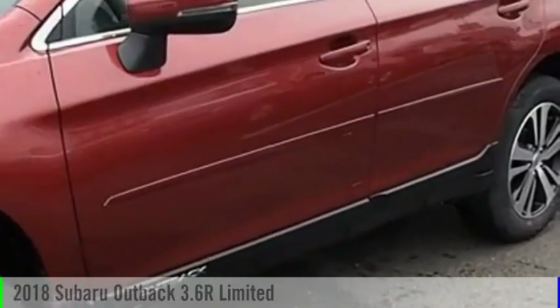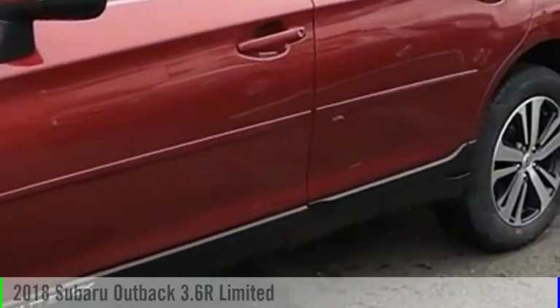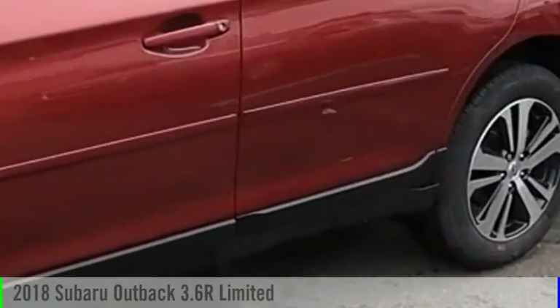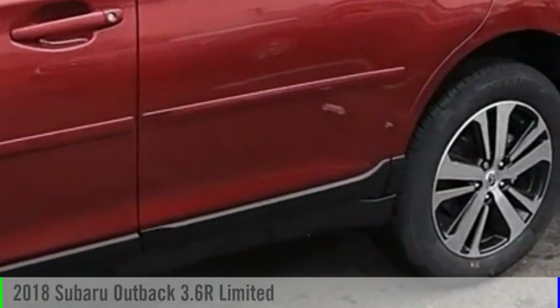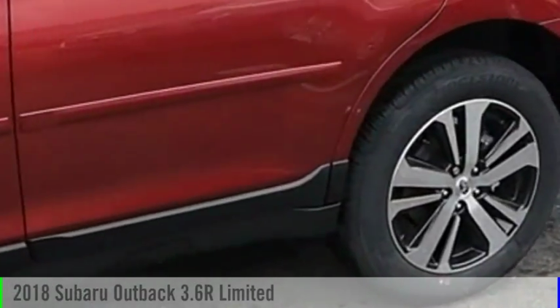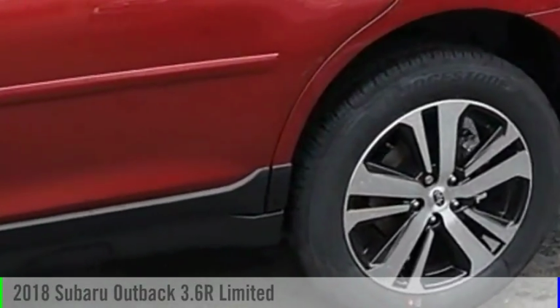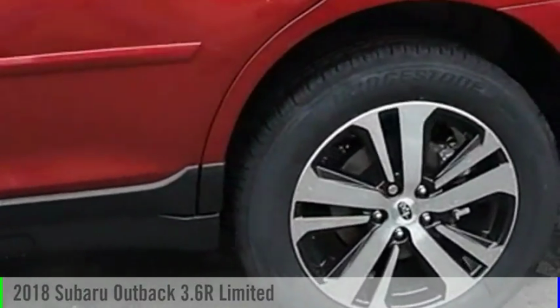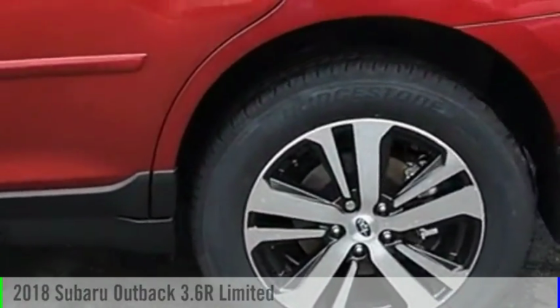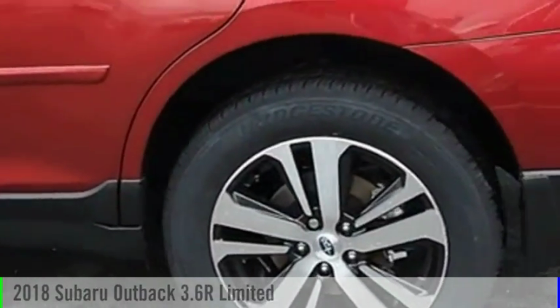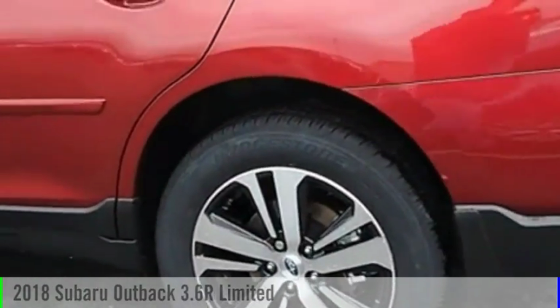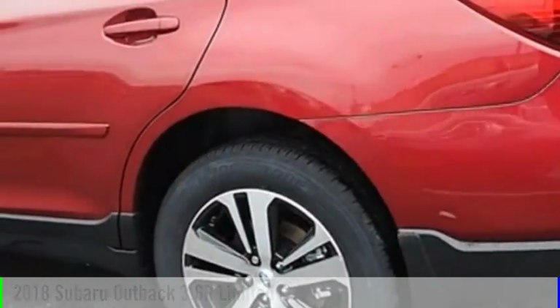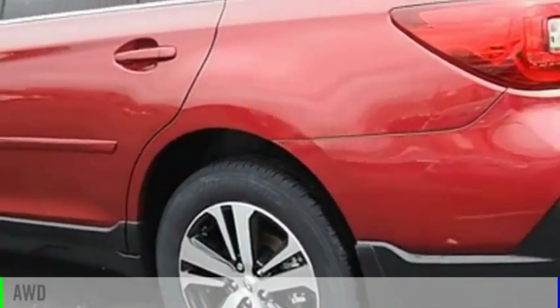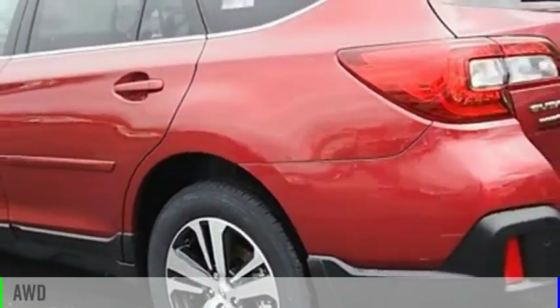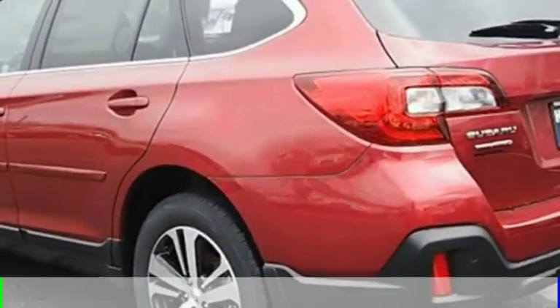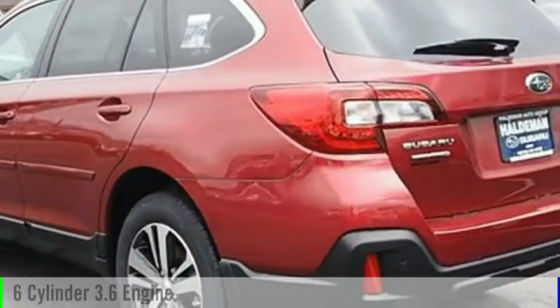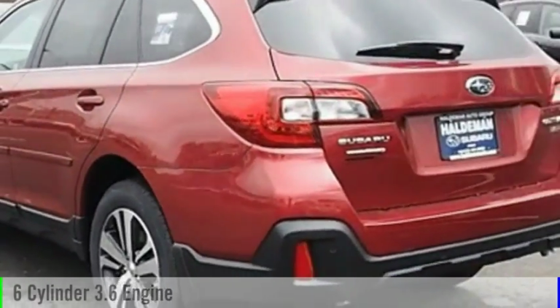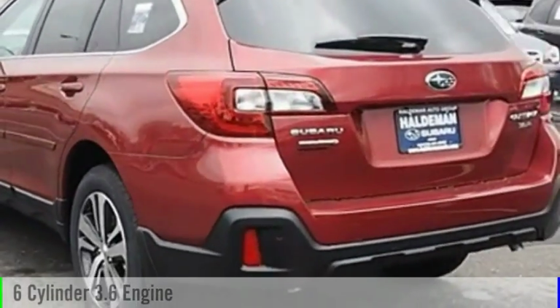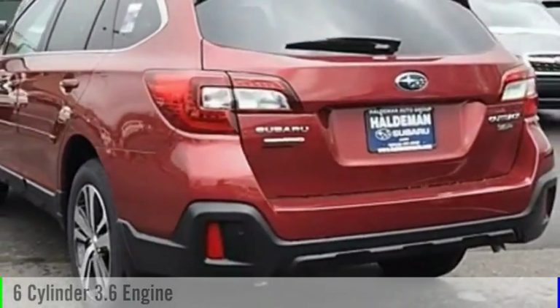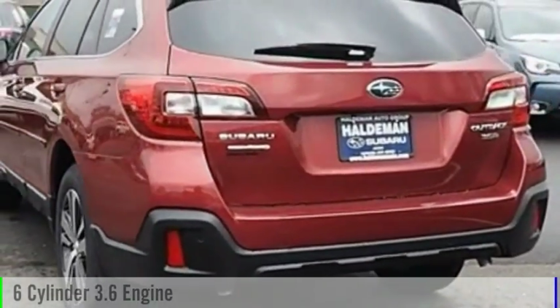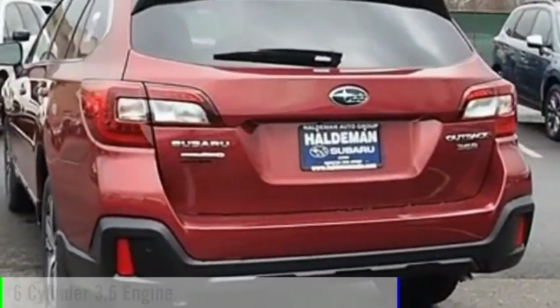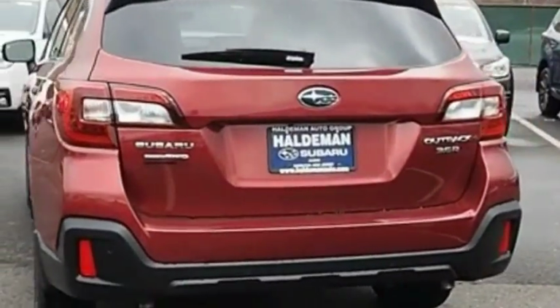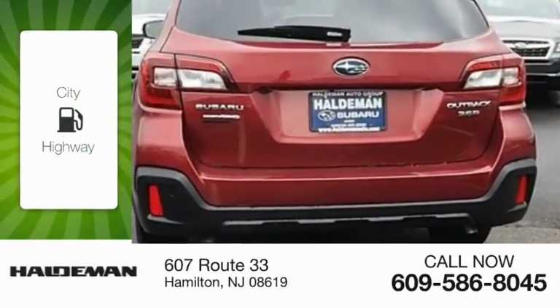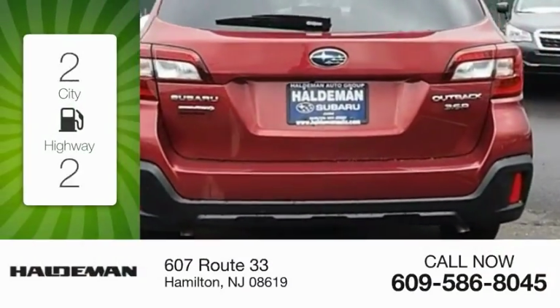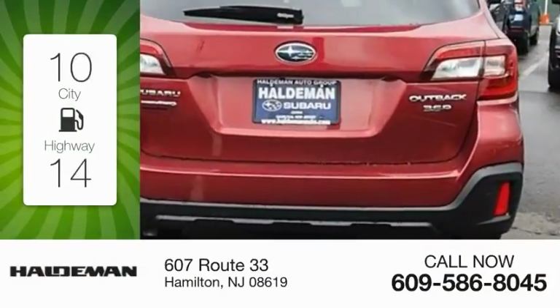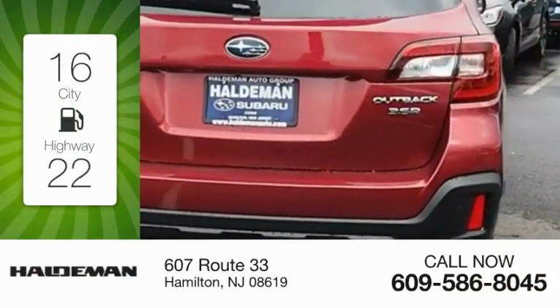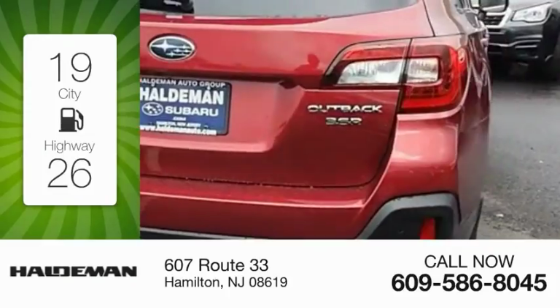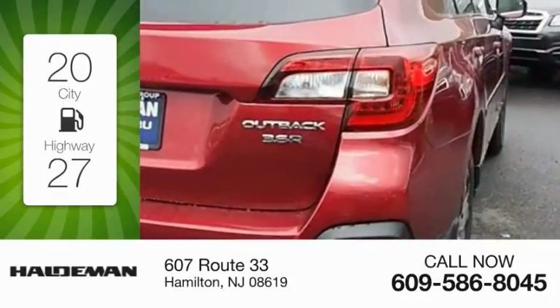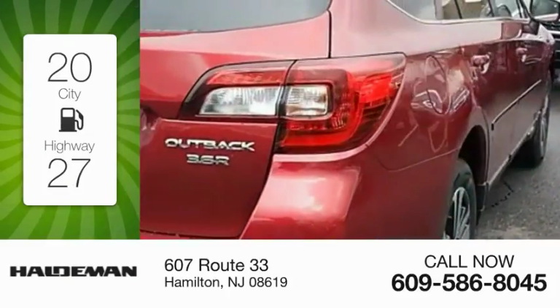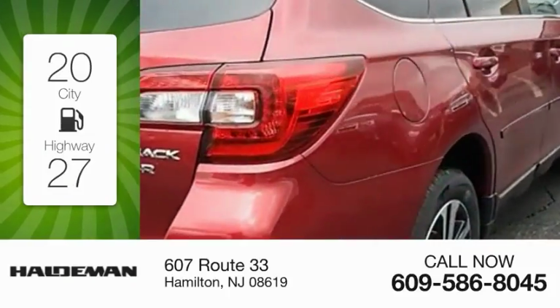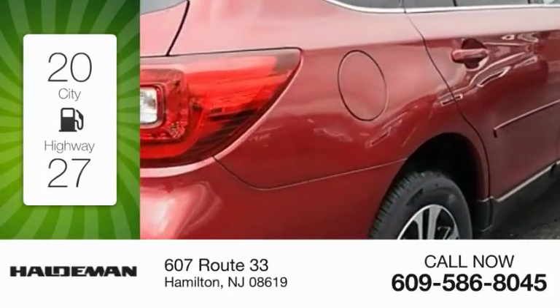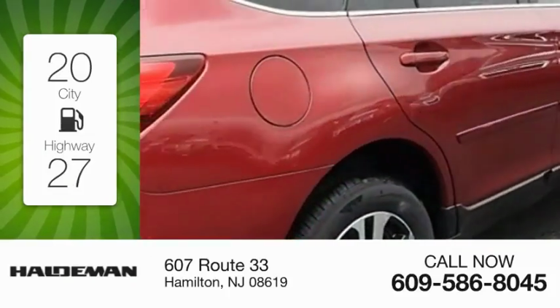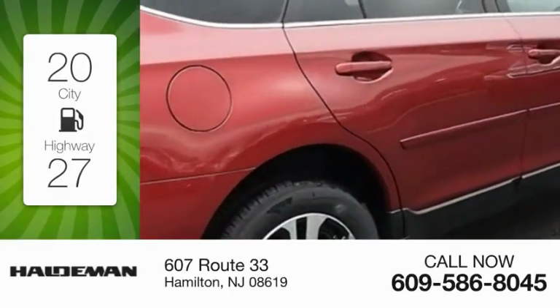Check out the 2018 Outback. This vehicle is powered by an all-wheel drive, six-cylinder, 3.6 liter engine. Great fuel efficiency saves you money by requiring fewer trips to the gas station.